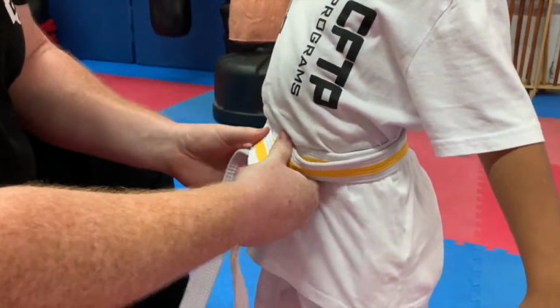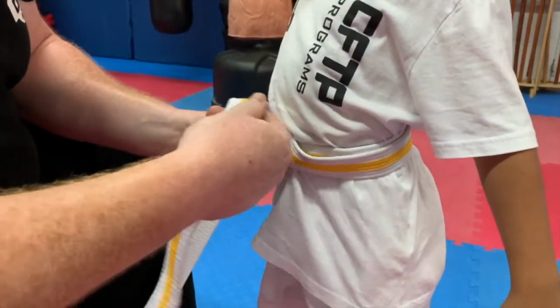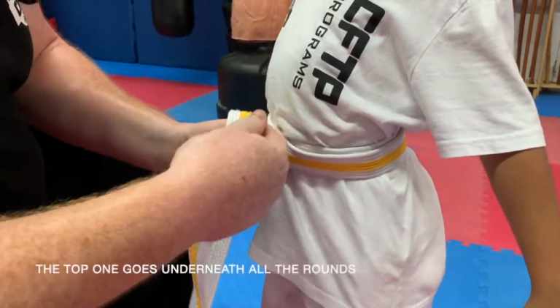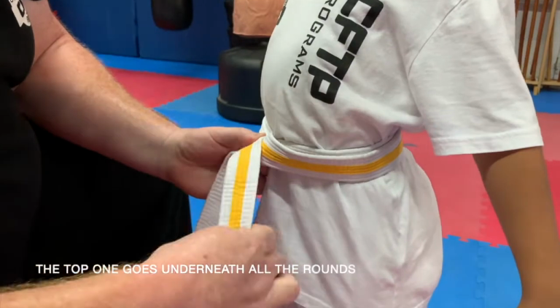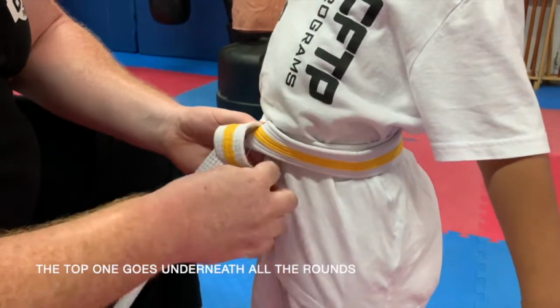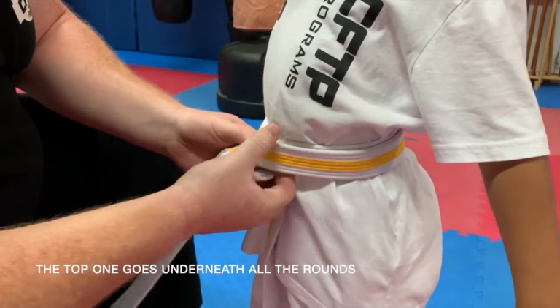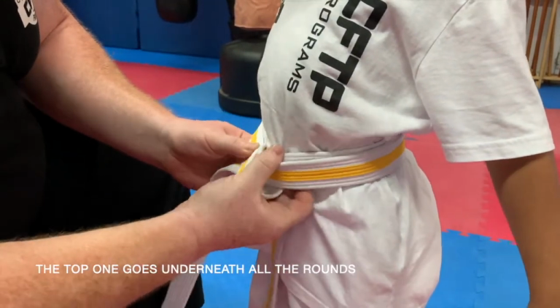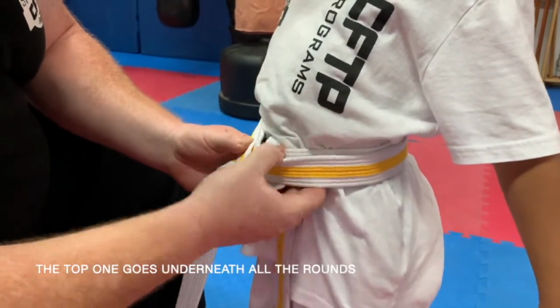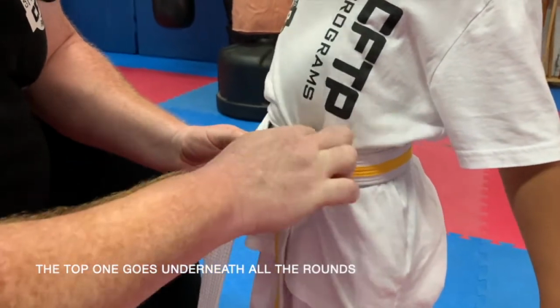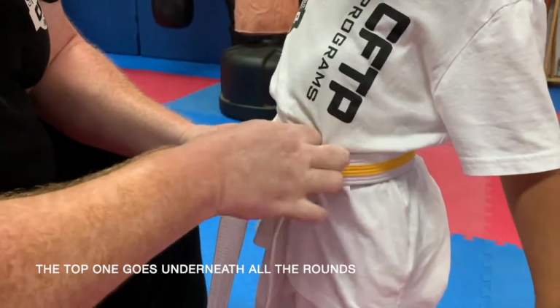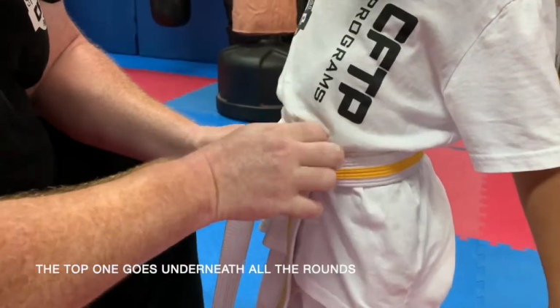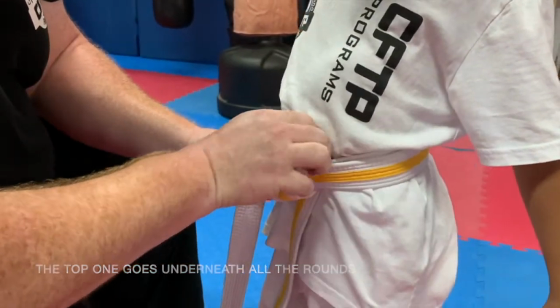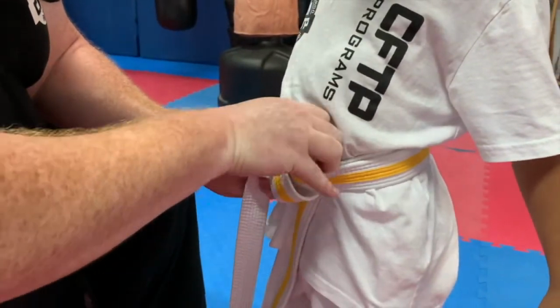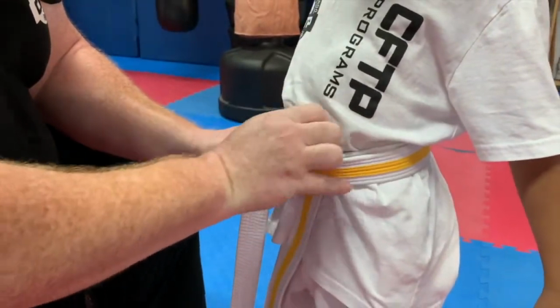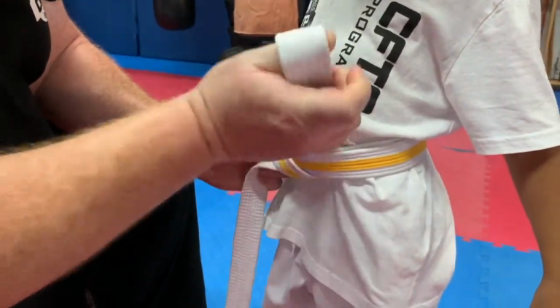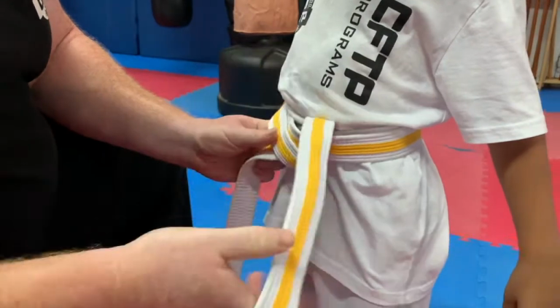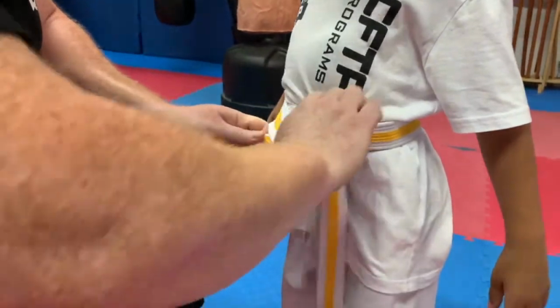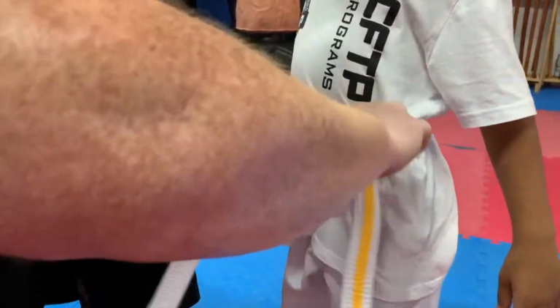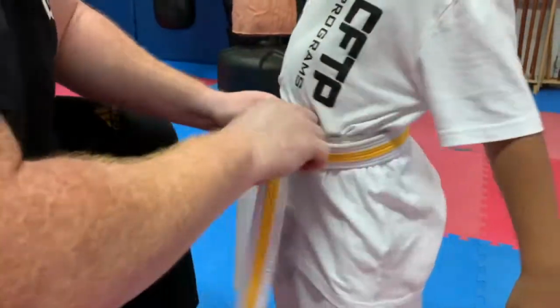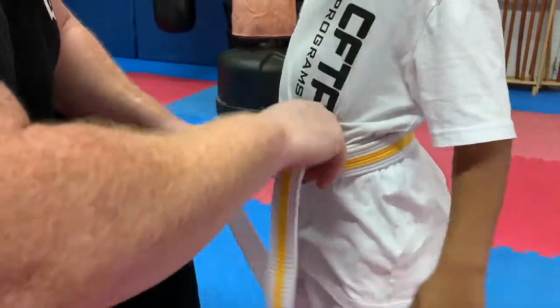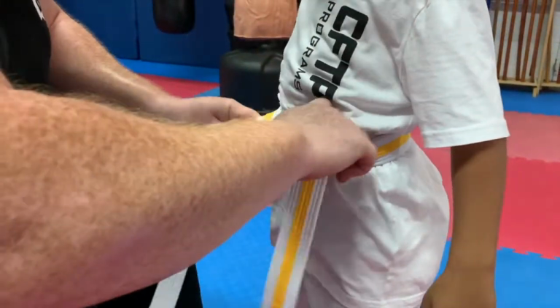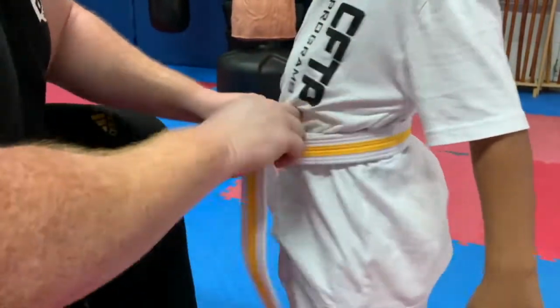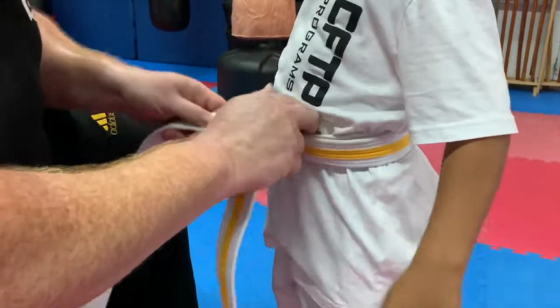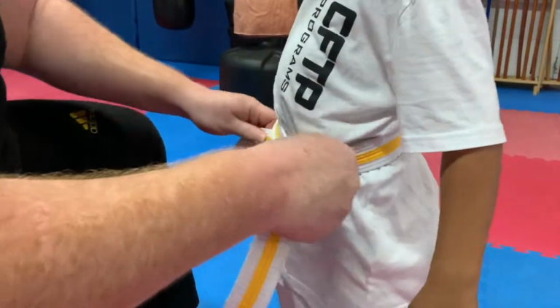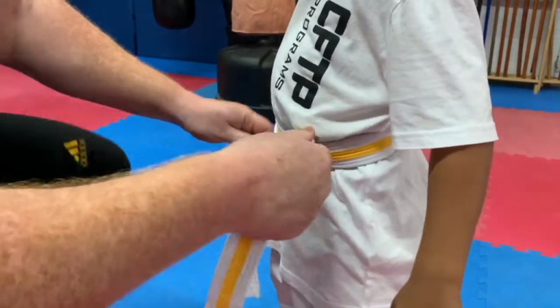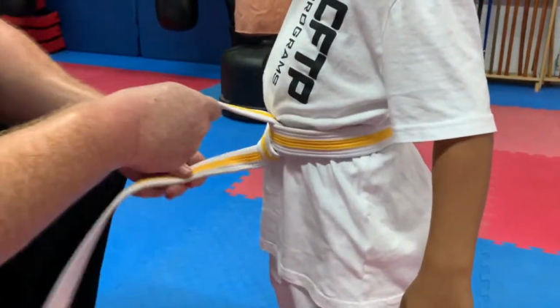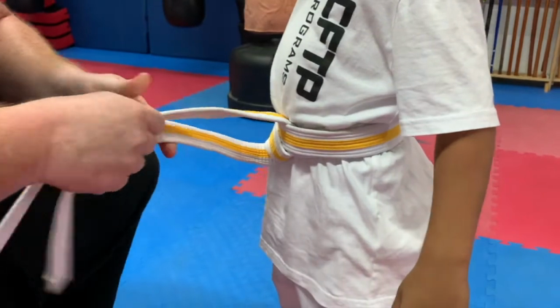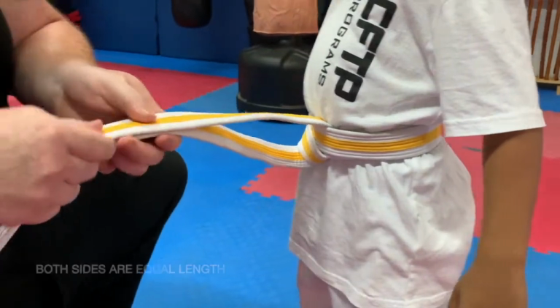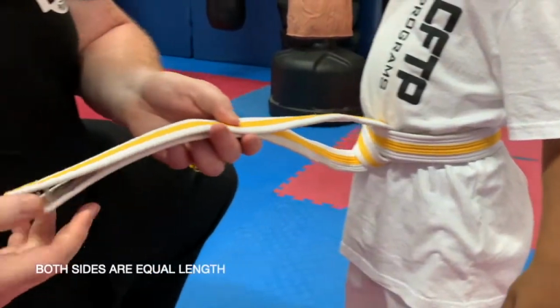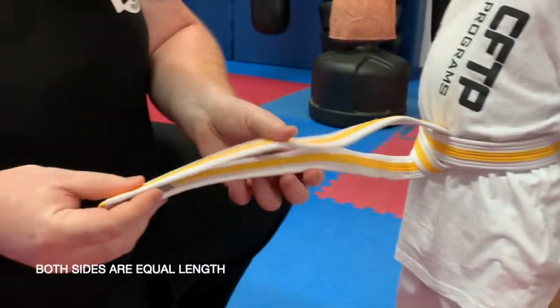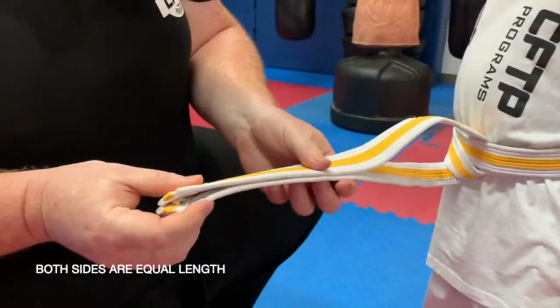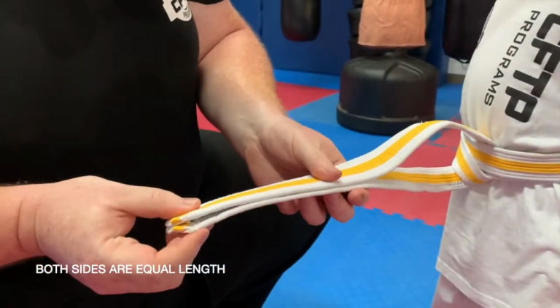Top one goes underneath all the rounds. And you have to straighten it so that both sides are of equal length.